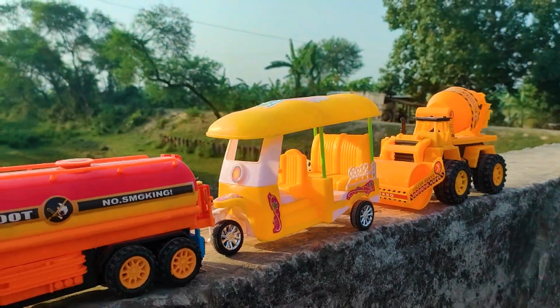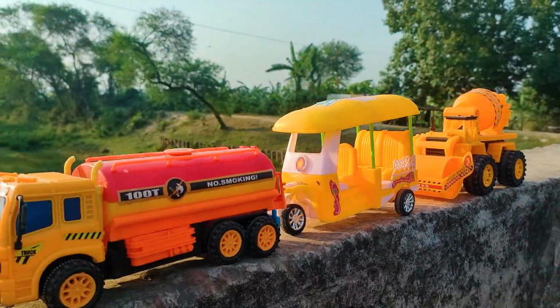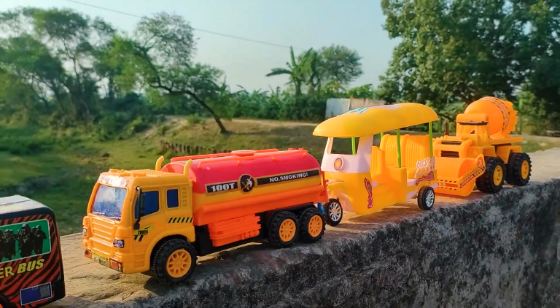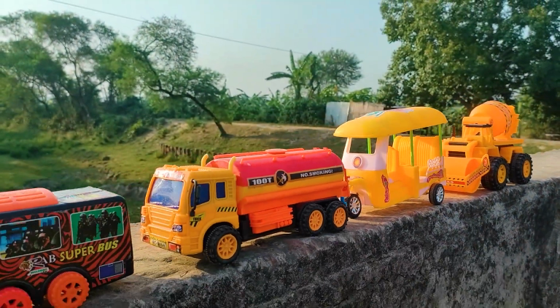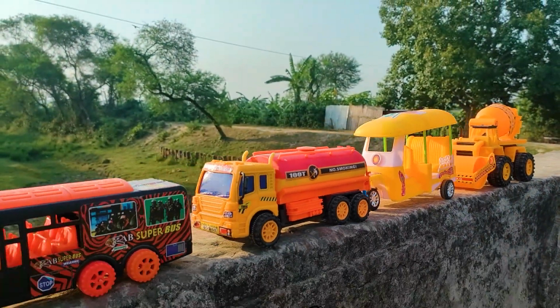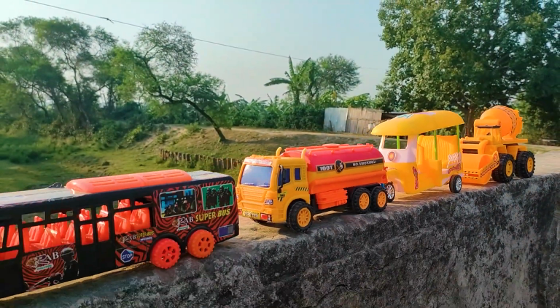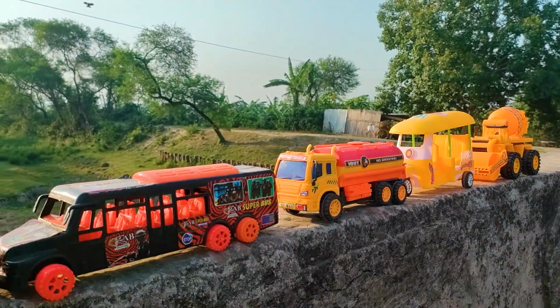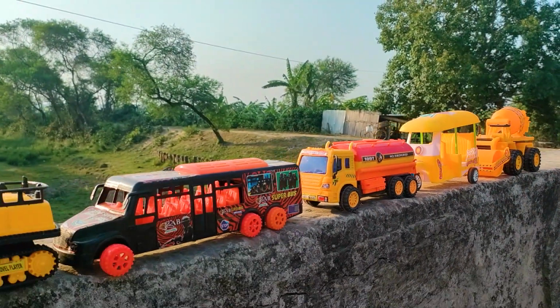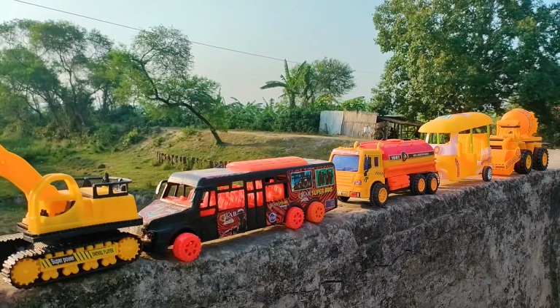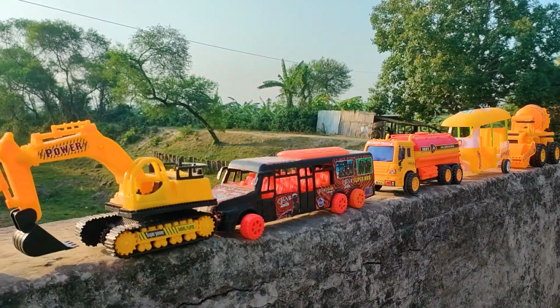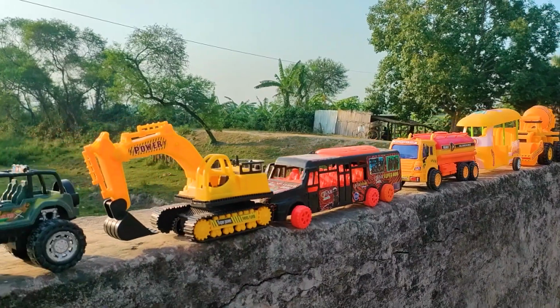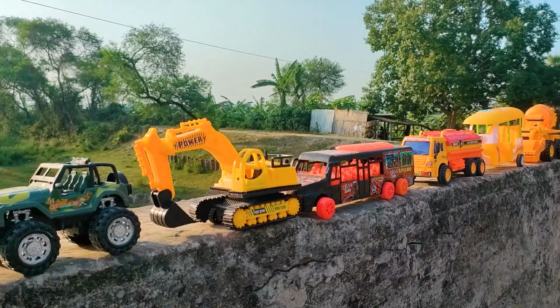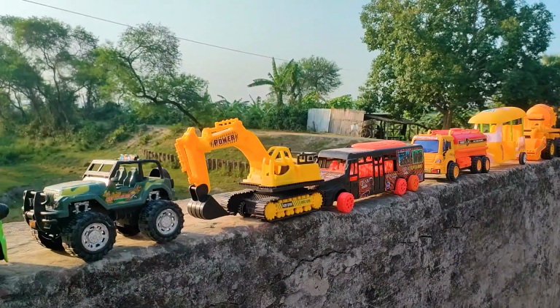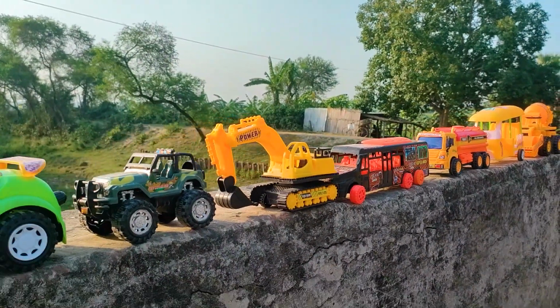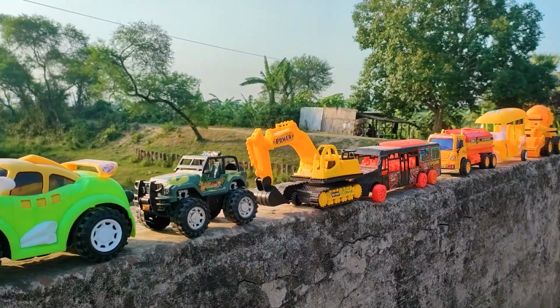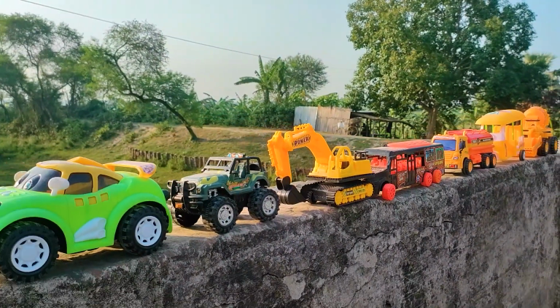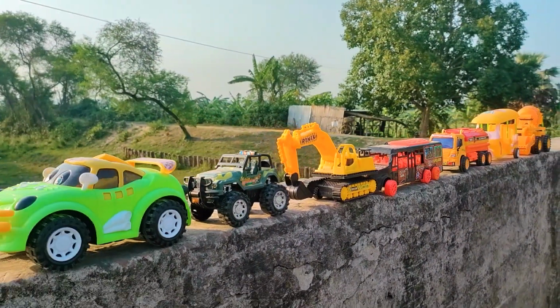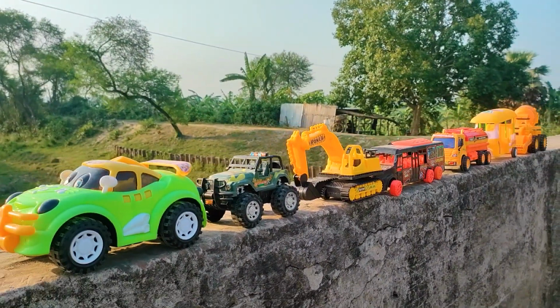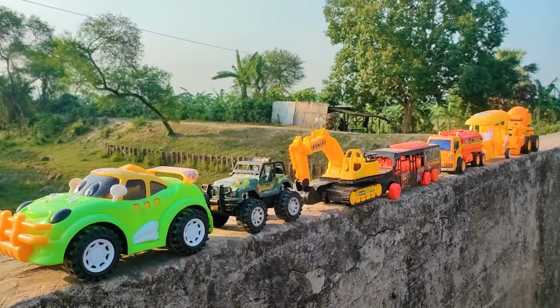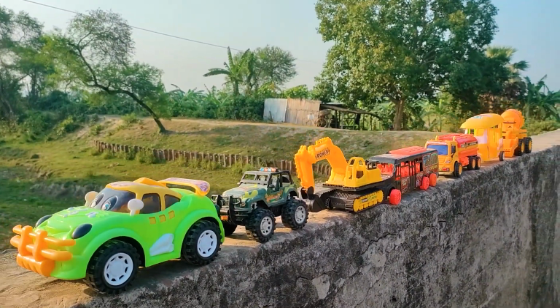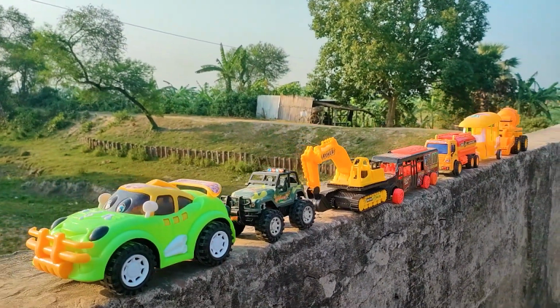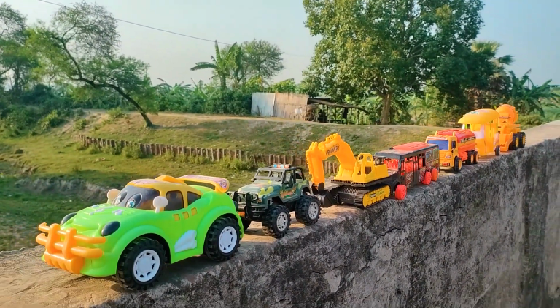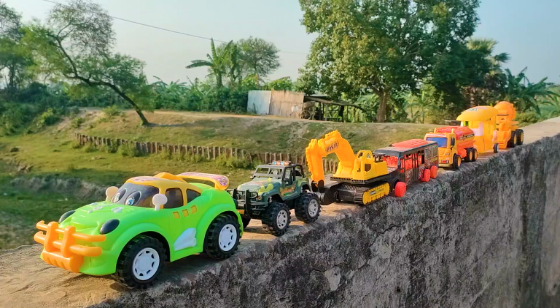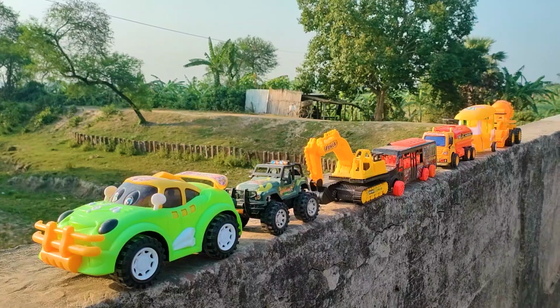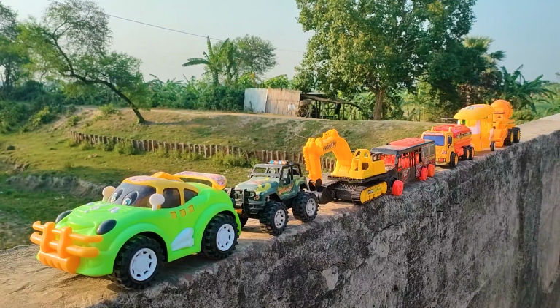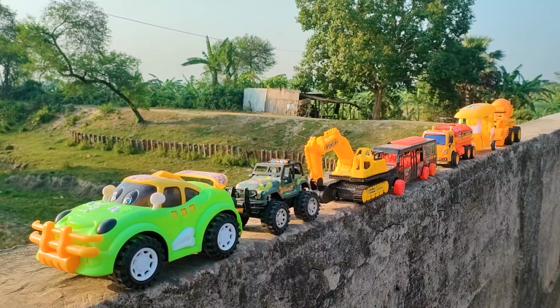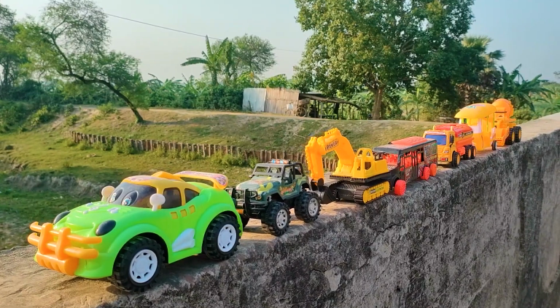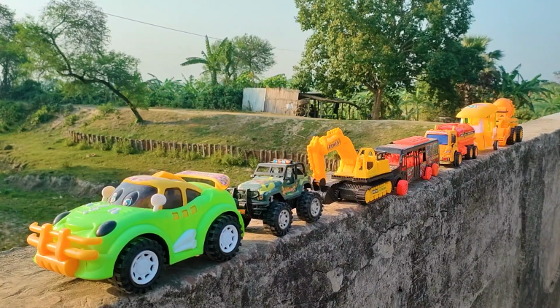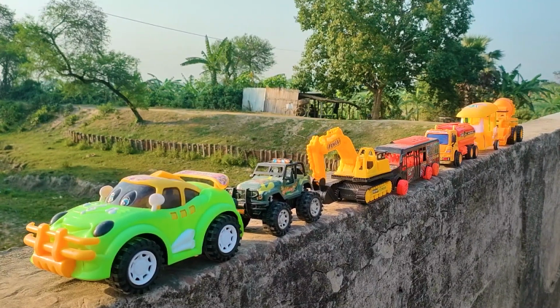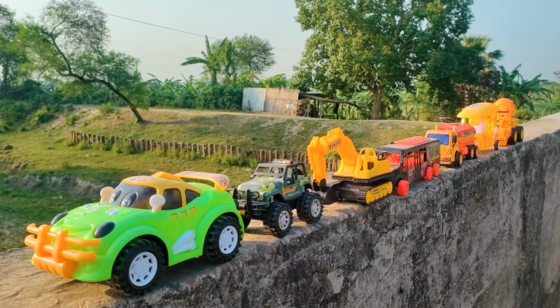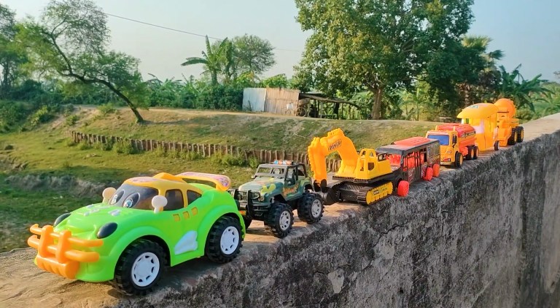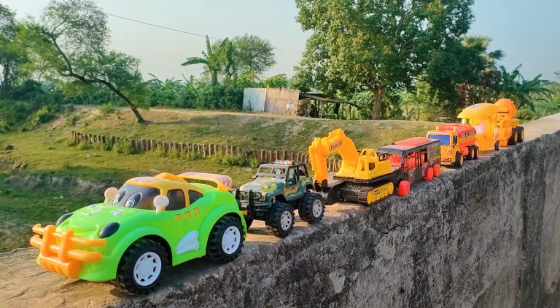Friends, one by one all of these toy vehicles have been hand driven and introduced with you, and you can see all are really parked here. I will end my video now — see you soon next time with many more color combination vehicles.